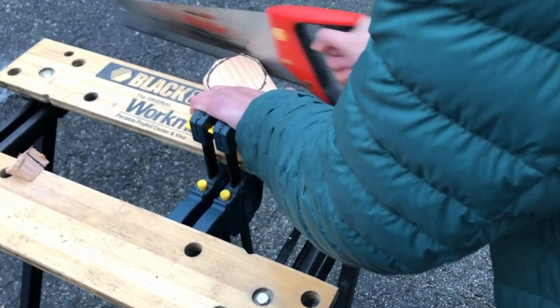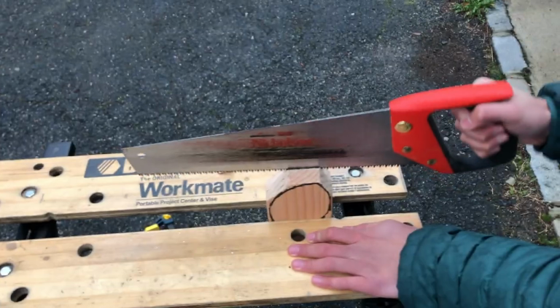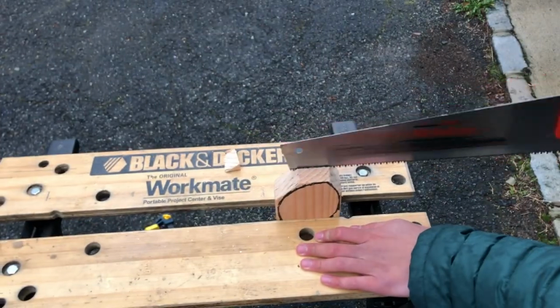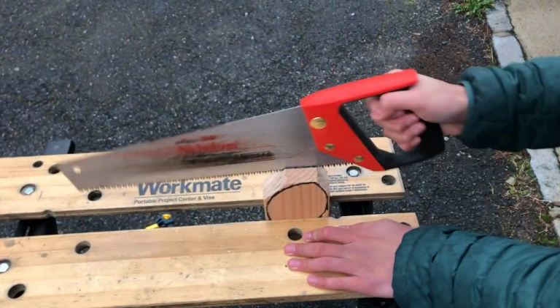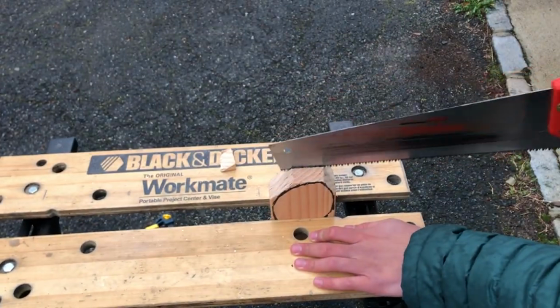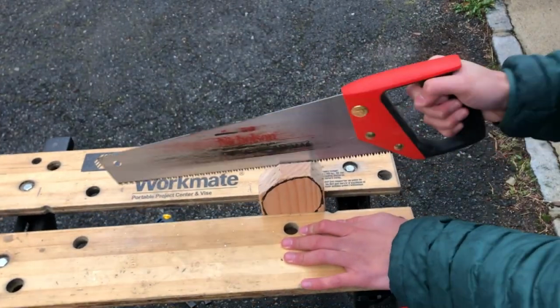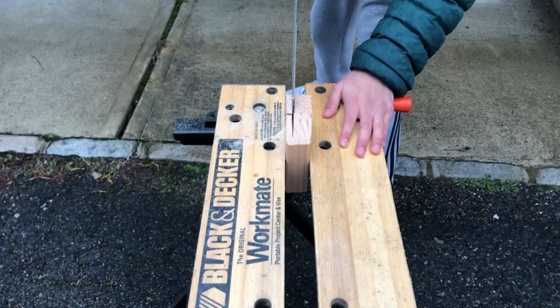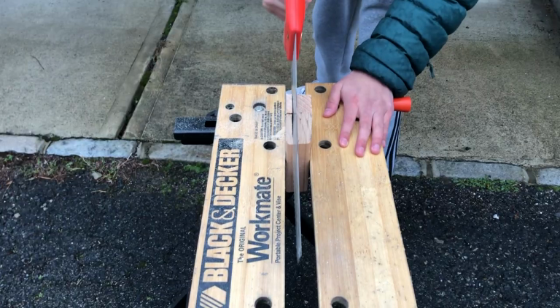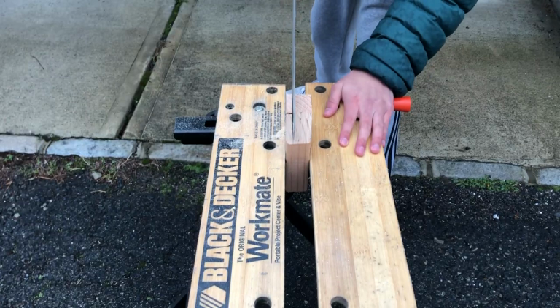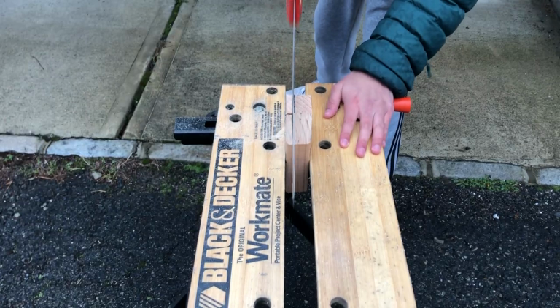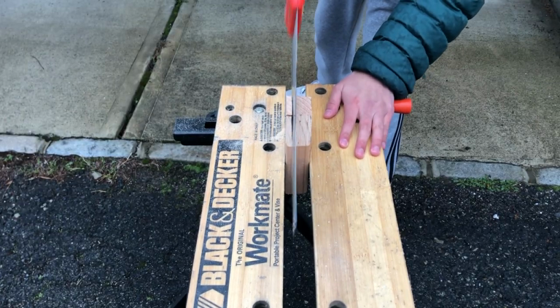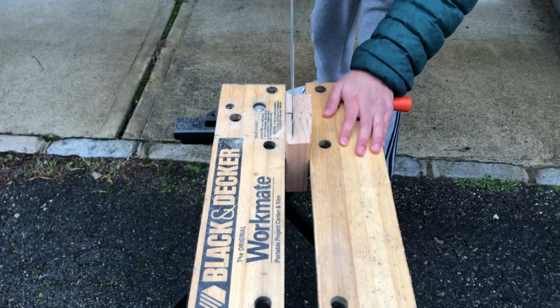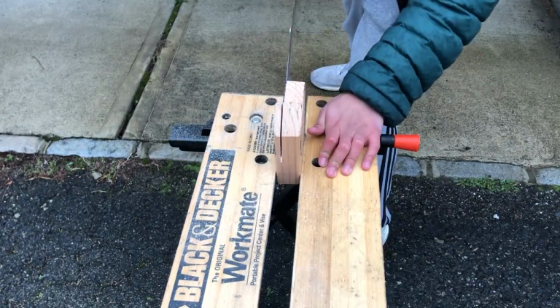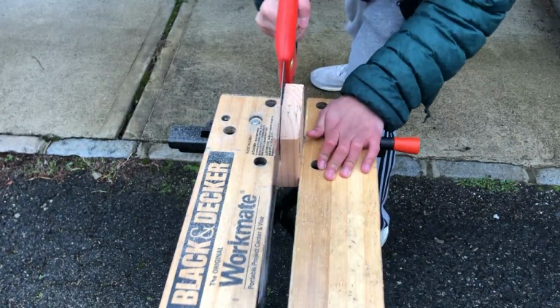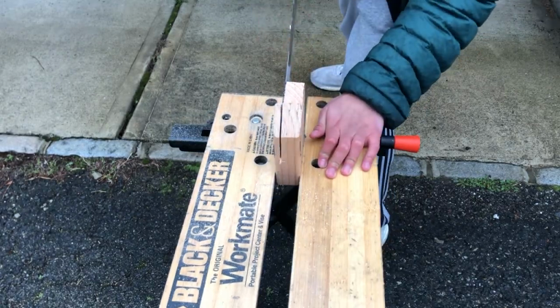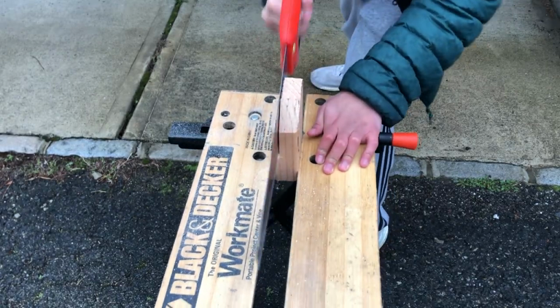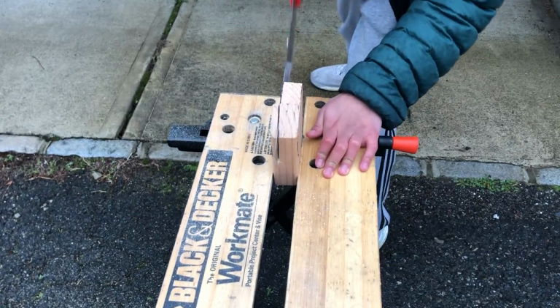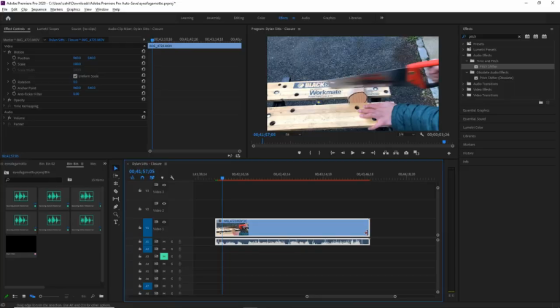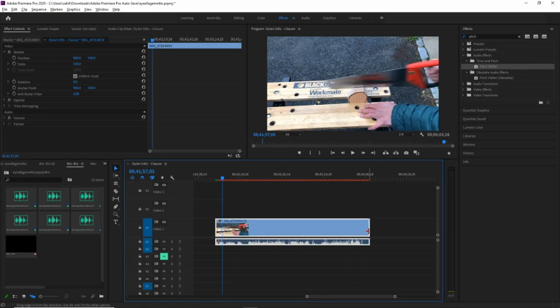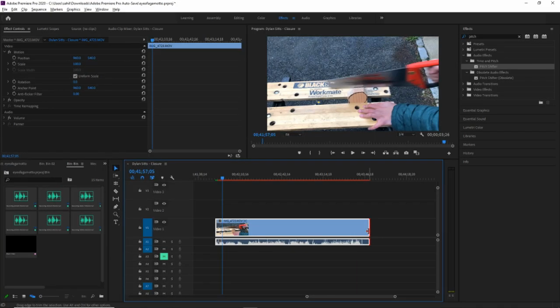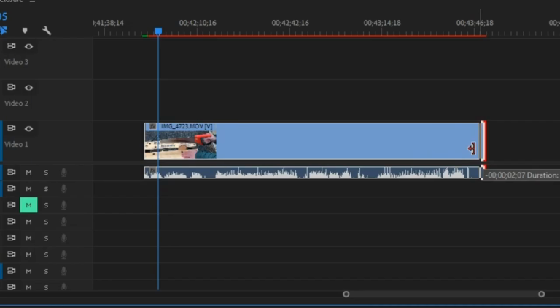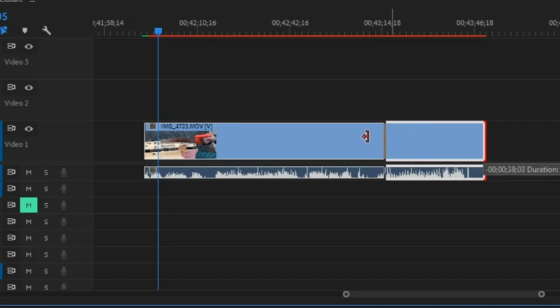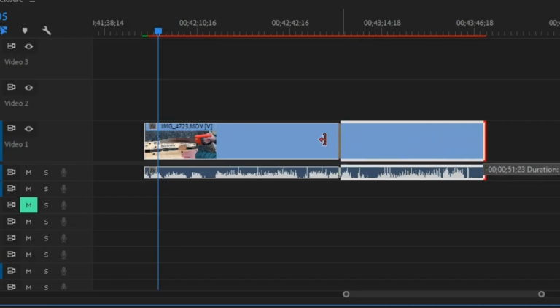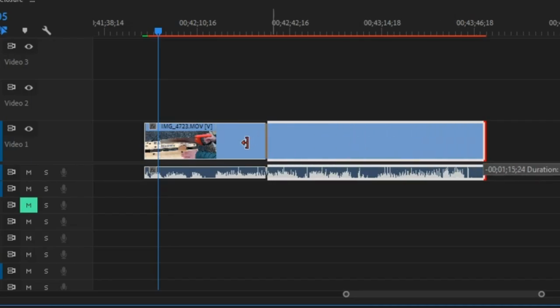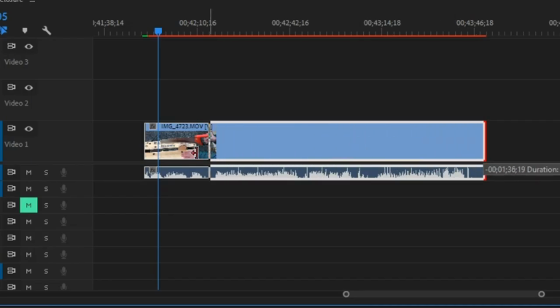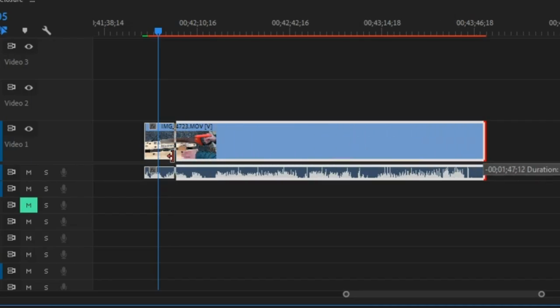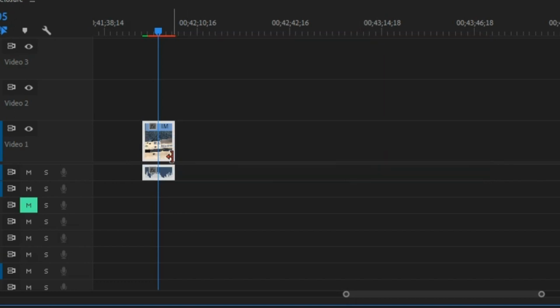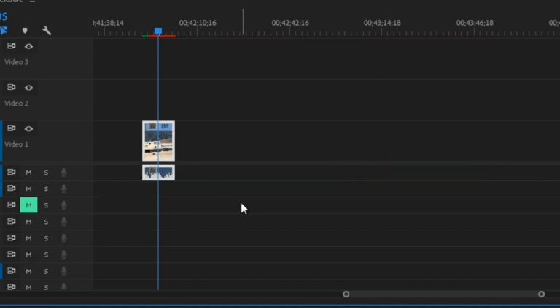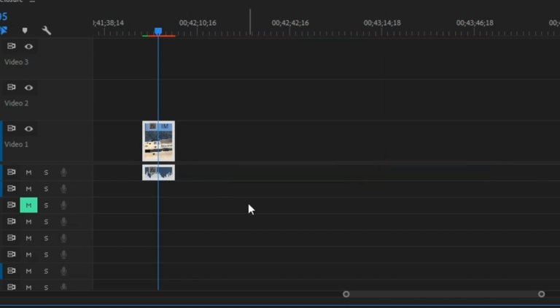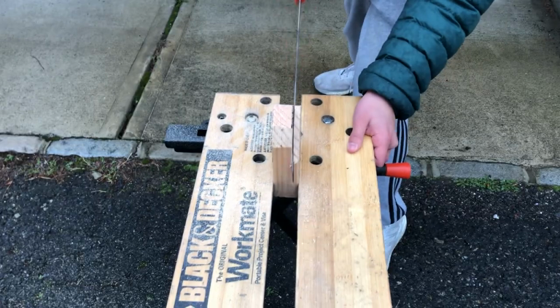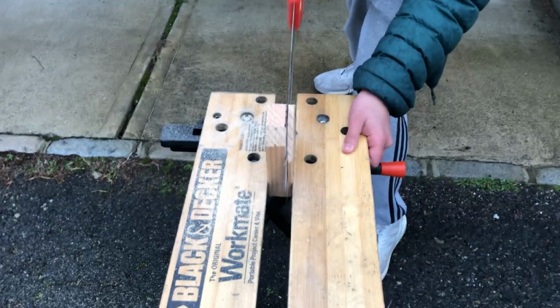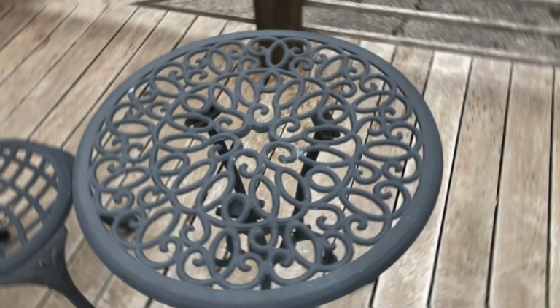You might notice this is going incredibly fast — yeah, it didn't. It took a very long time, but we can just movie-magic that down from 30 minutes to 30 seconds, because that's how we do it.